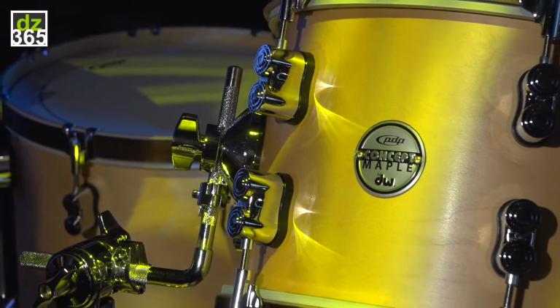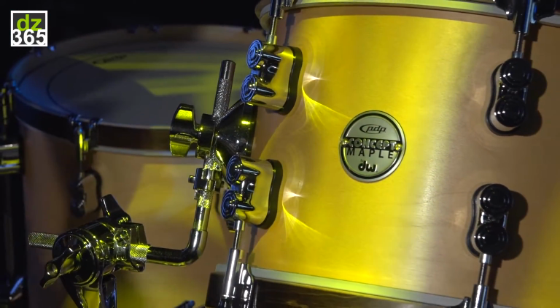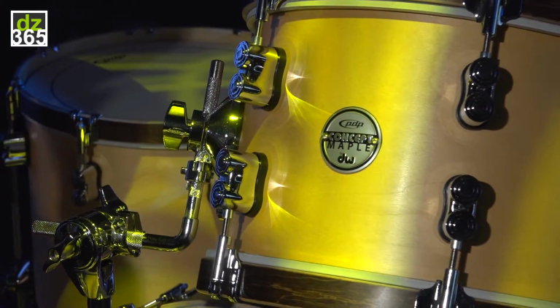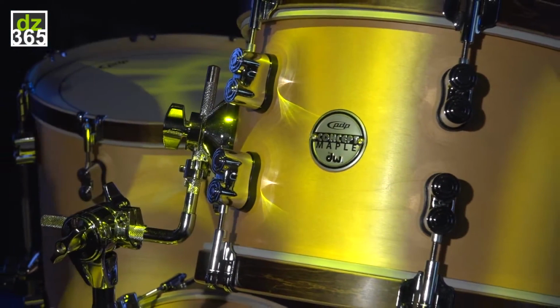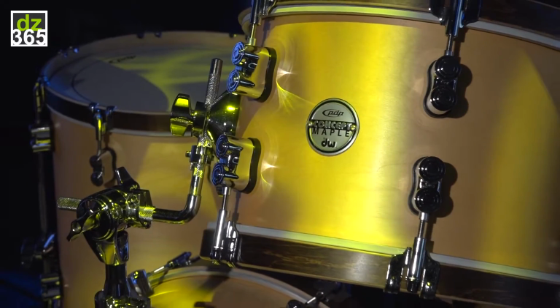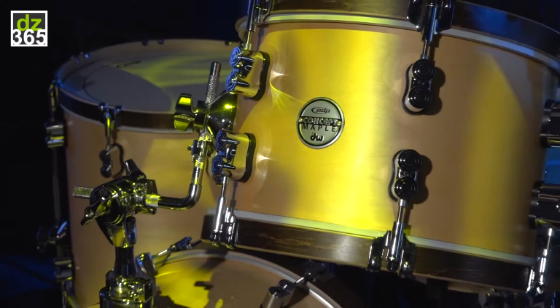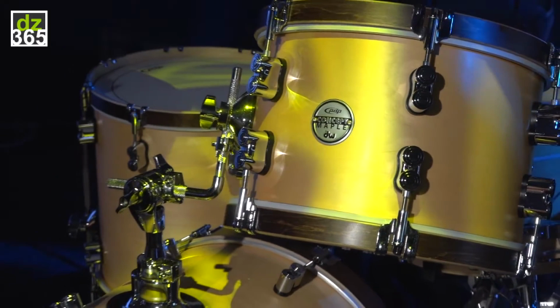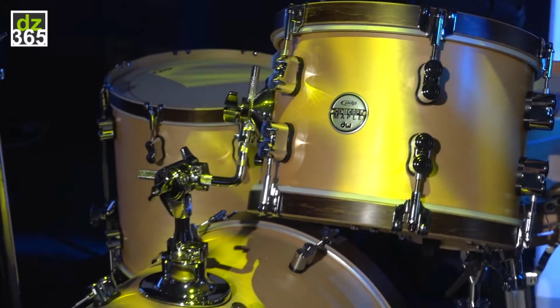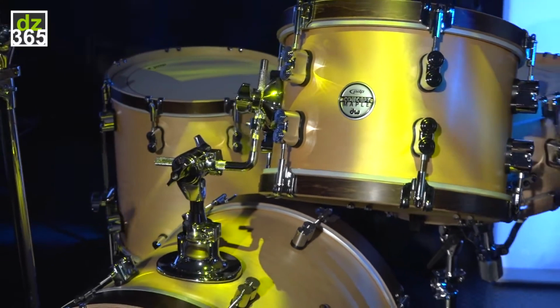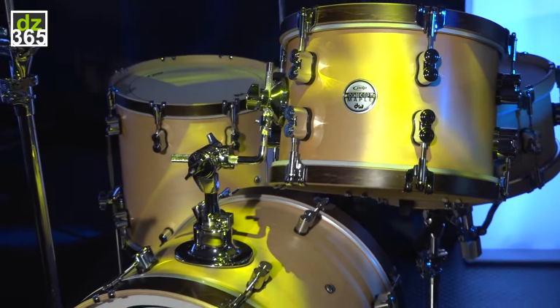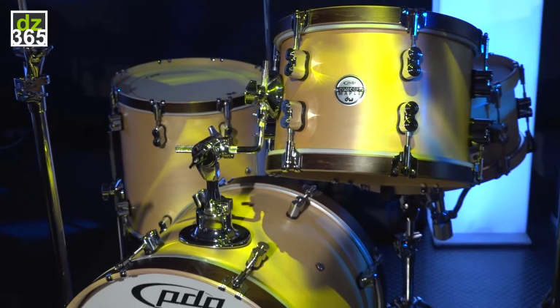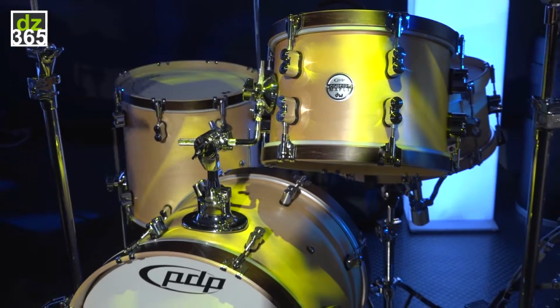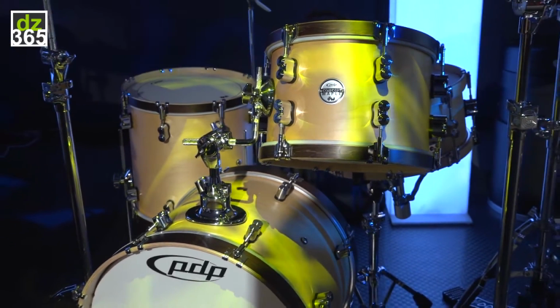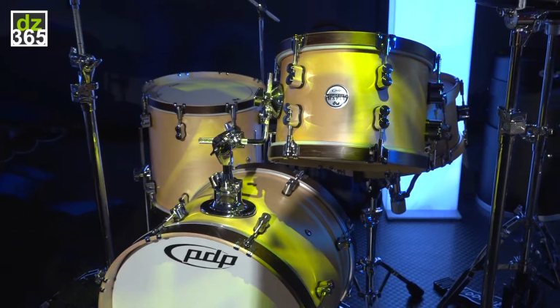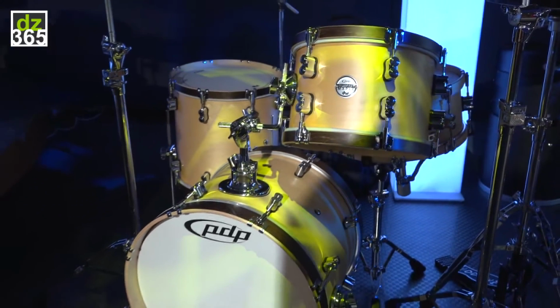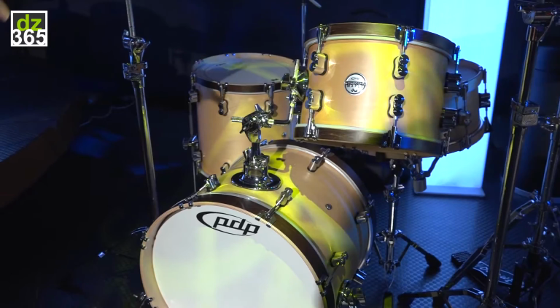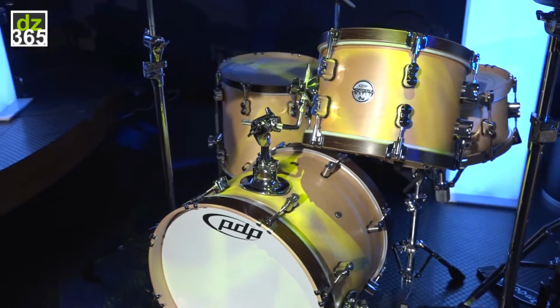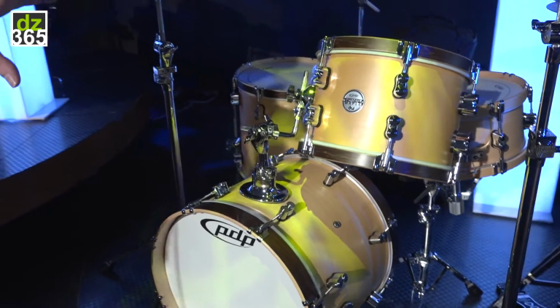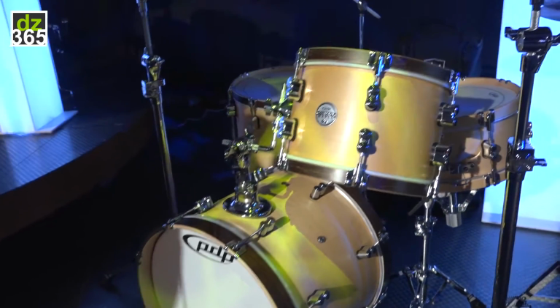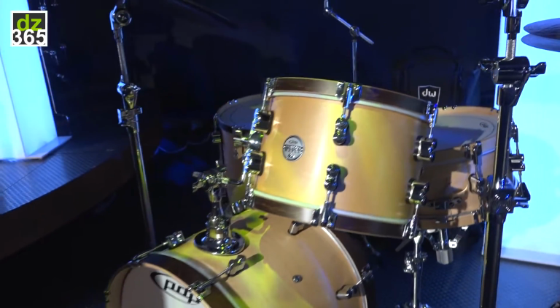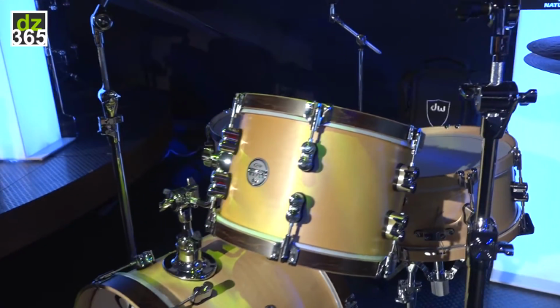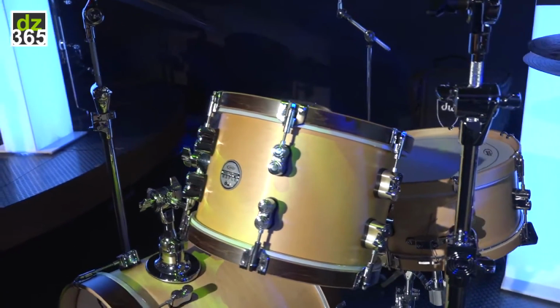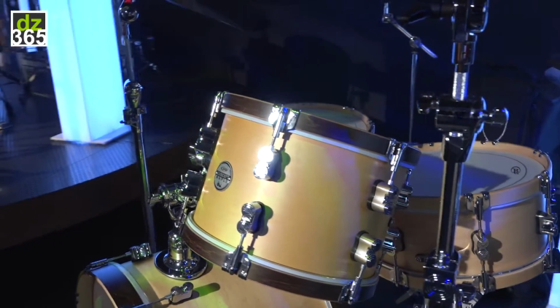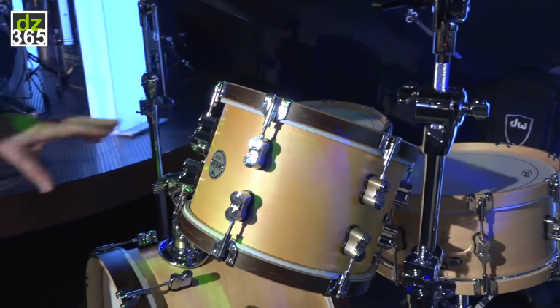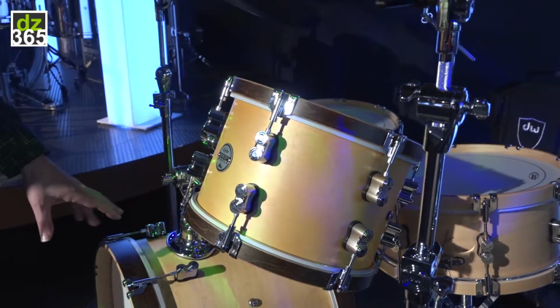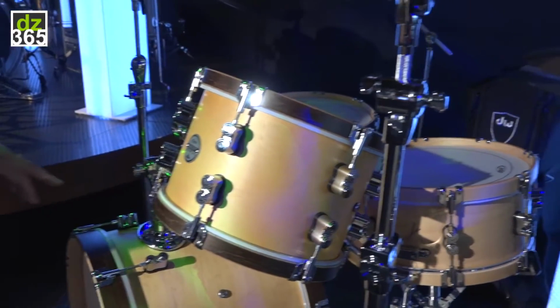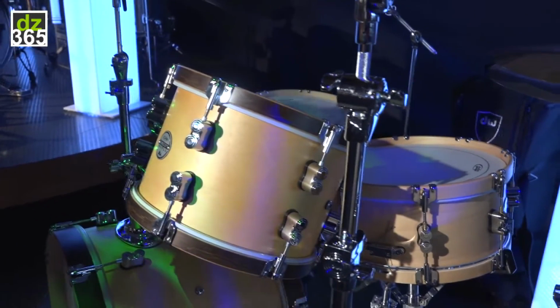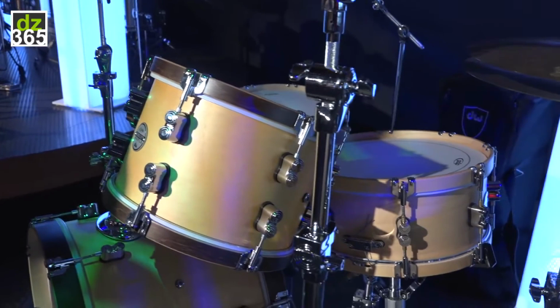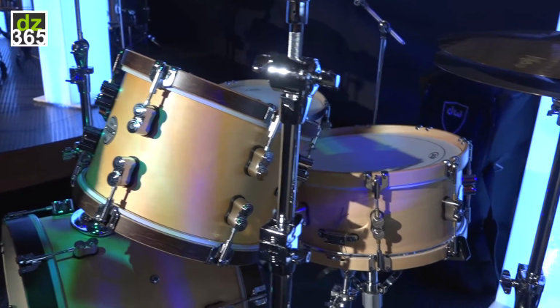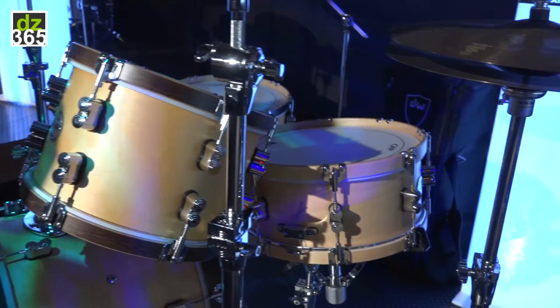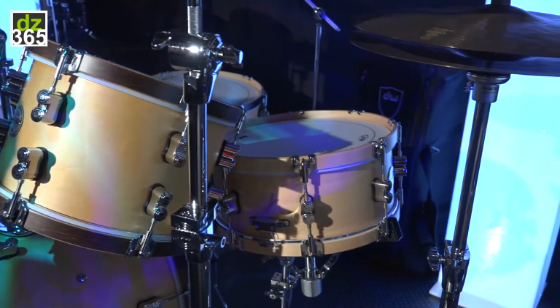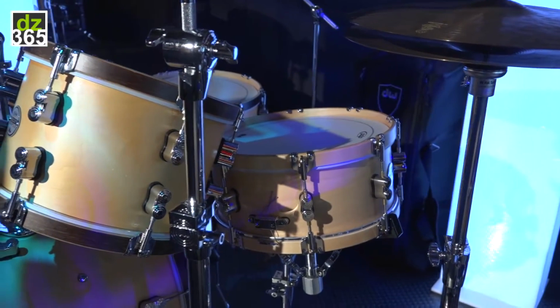We have a new shell pack option. This is our Bop Kit with a 20x14 kick, 14x14 floor tom, and a 12x8 rack tom. The rack tom is mounted off the bass drum, and there's a bass drum lifter underneath as well.